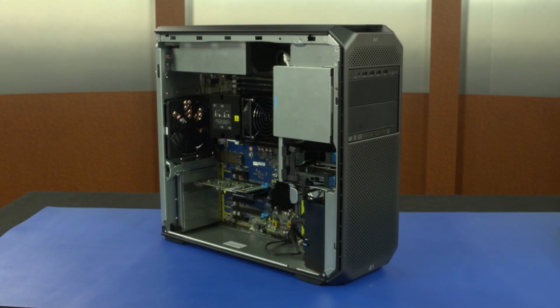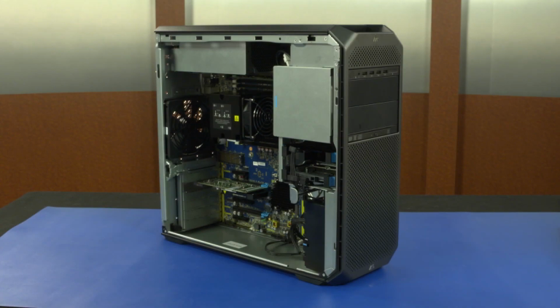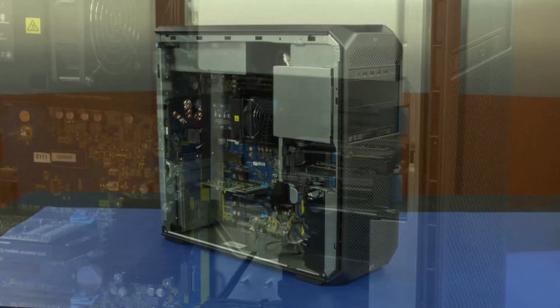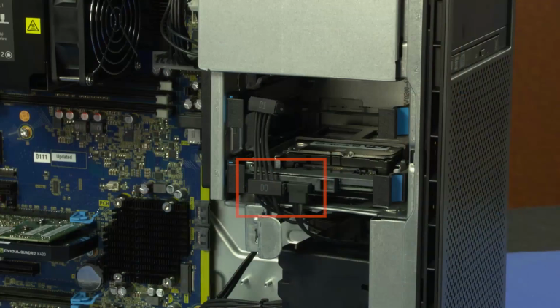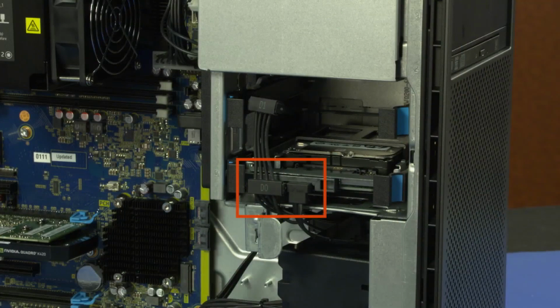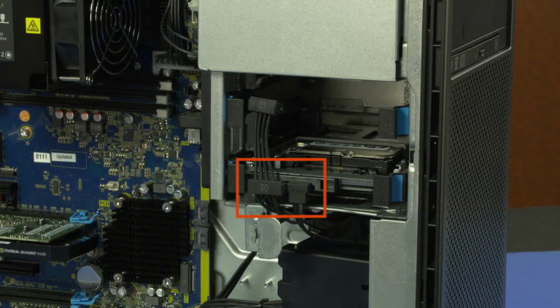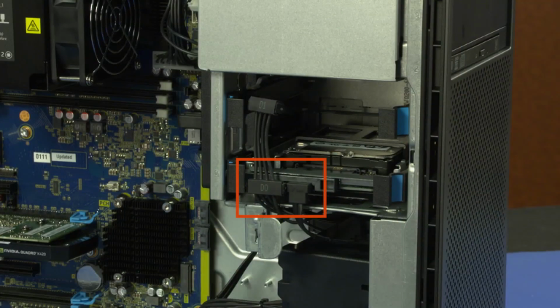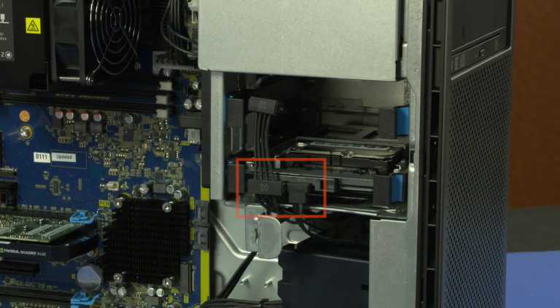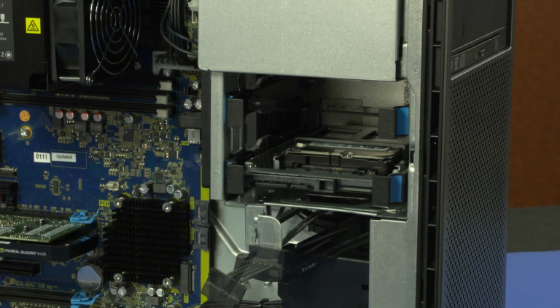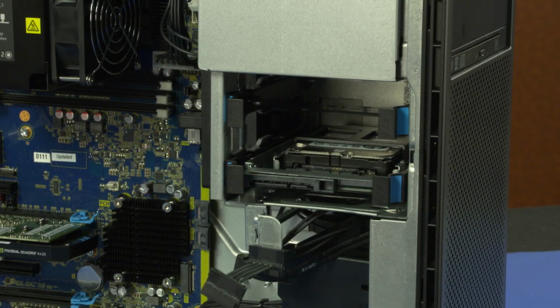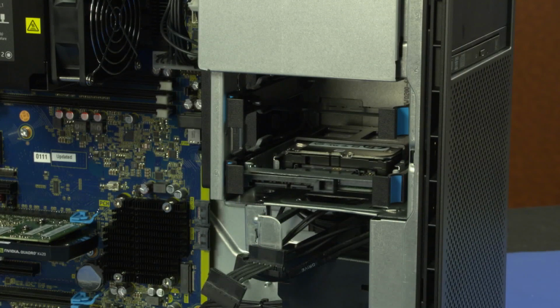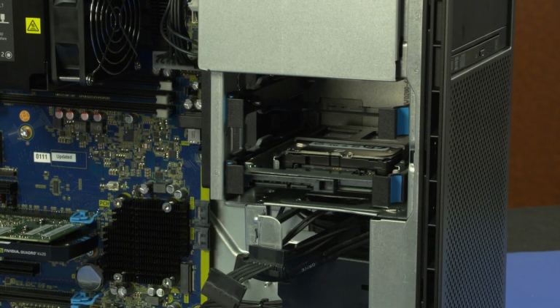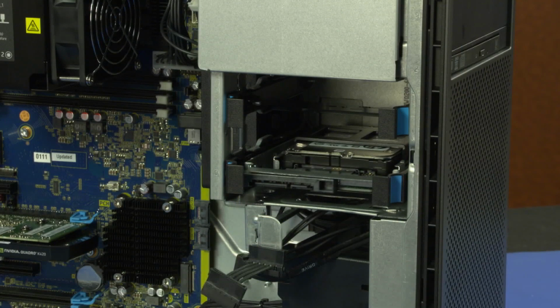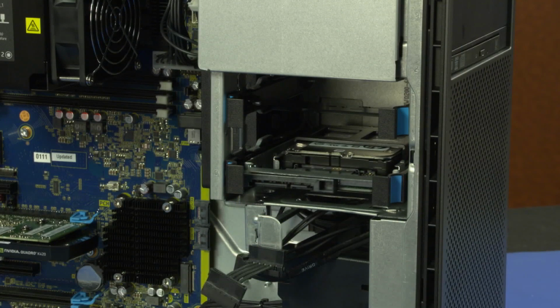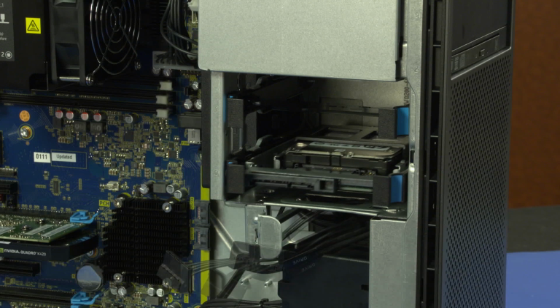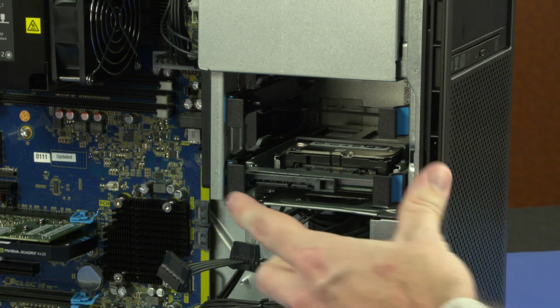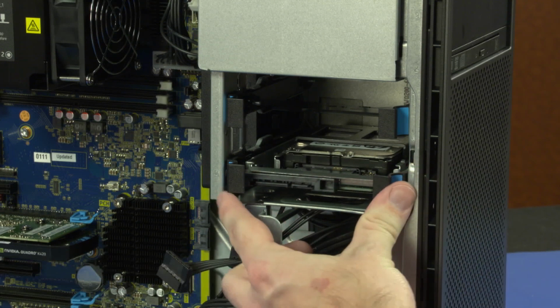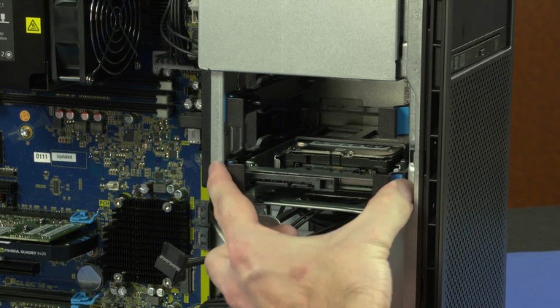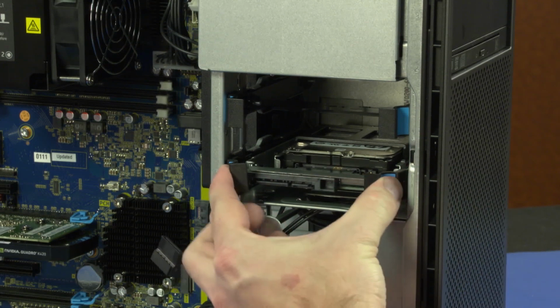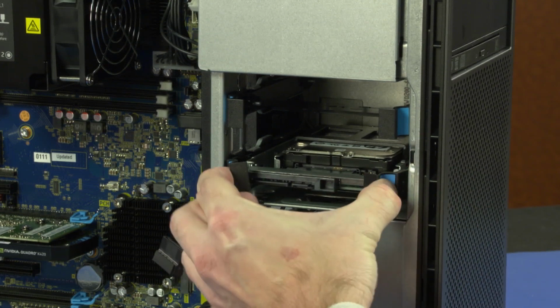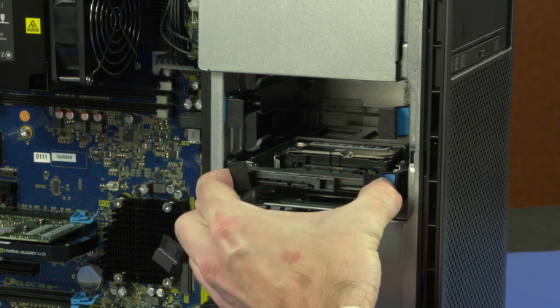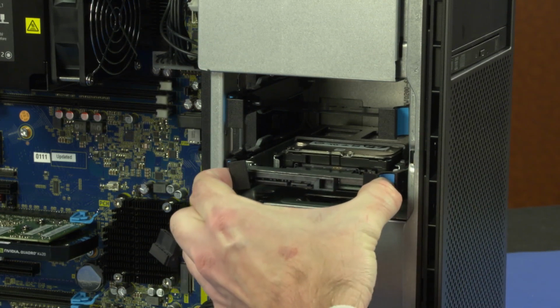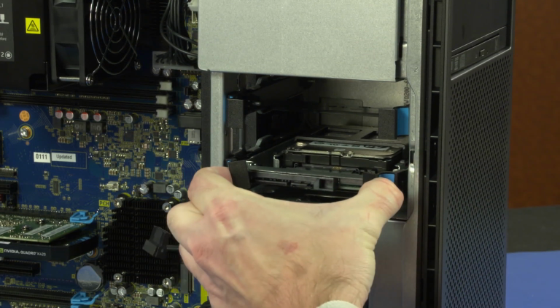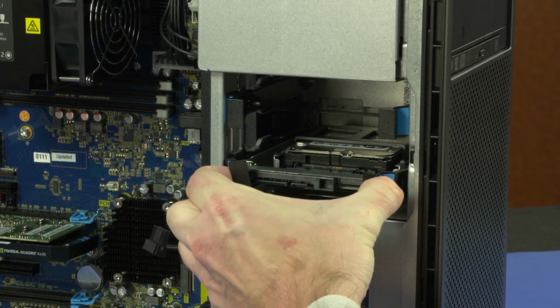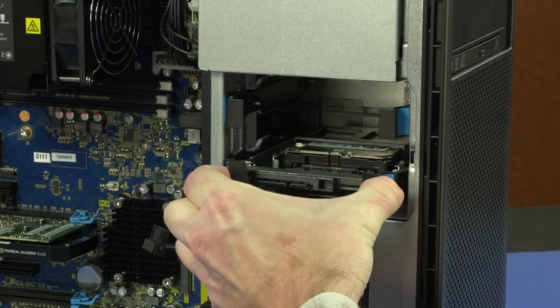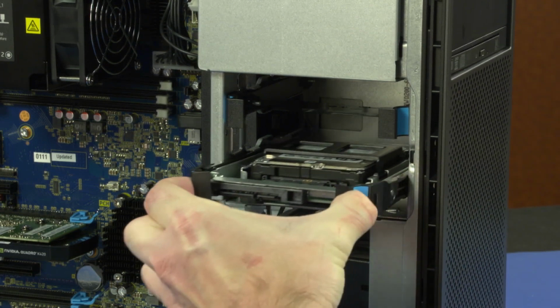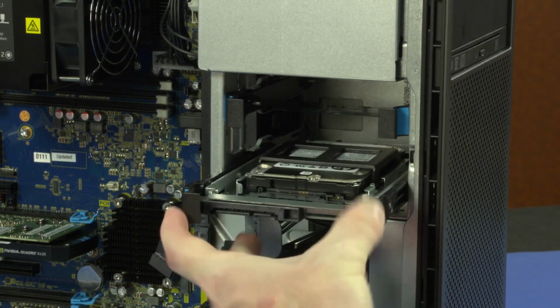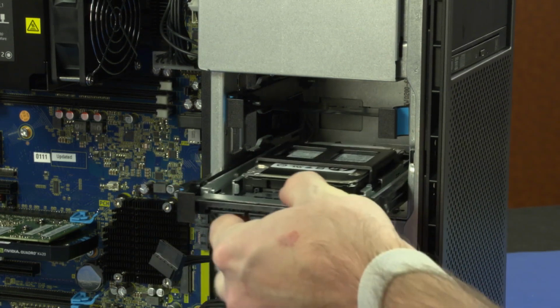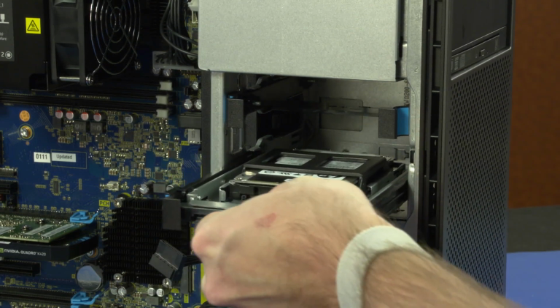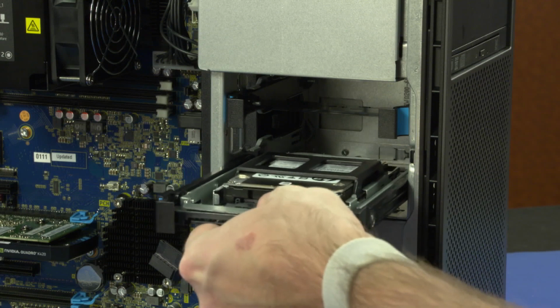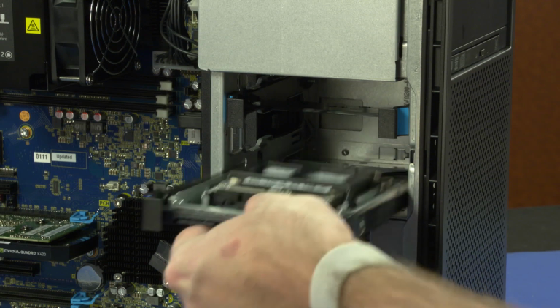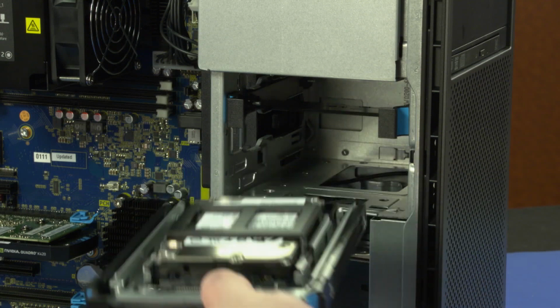Removal. Disconnect the power and data cables from the storage drive. Press and hold the two blue release latches and slide the storage drive assembly out of the storage drive cage.